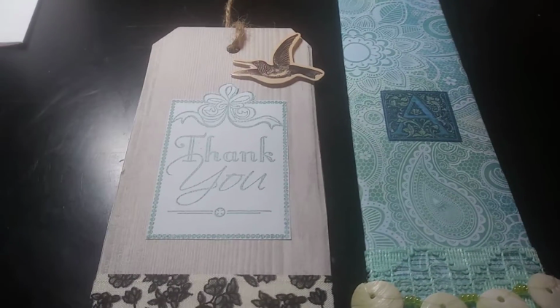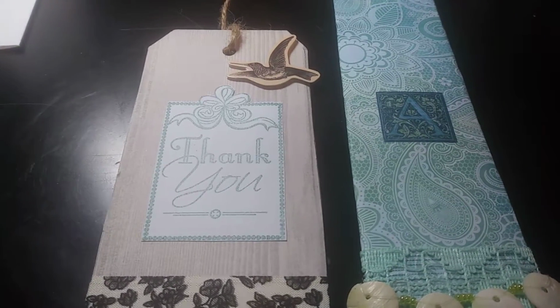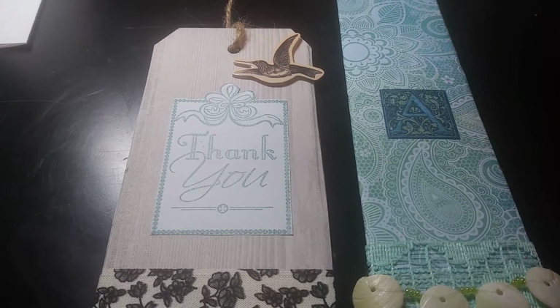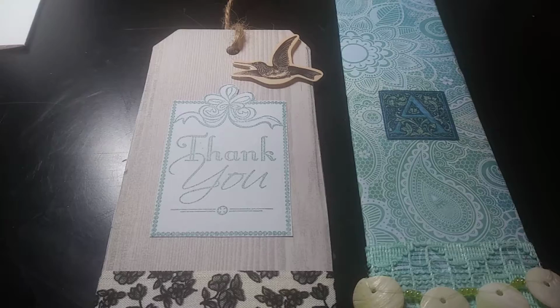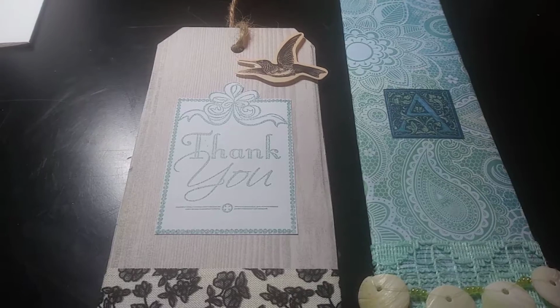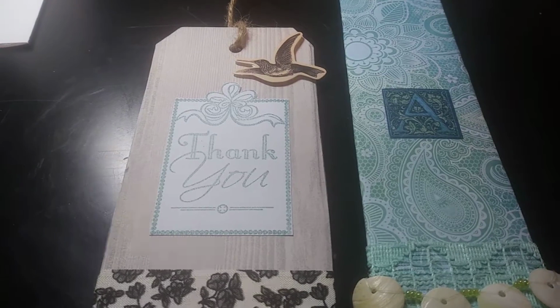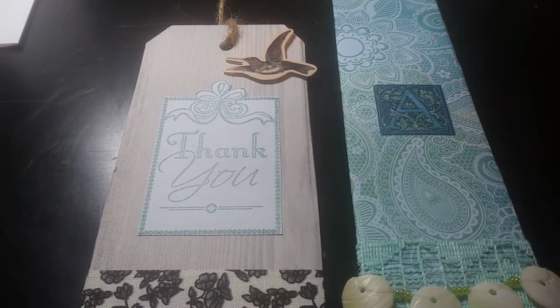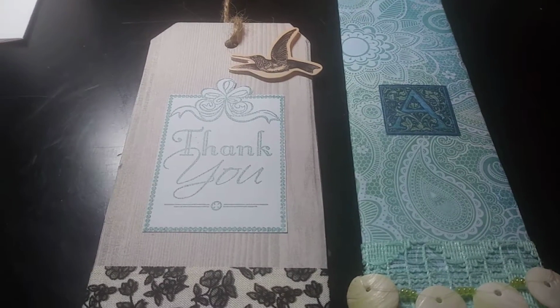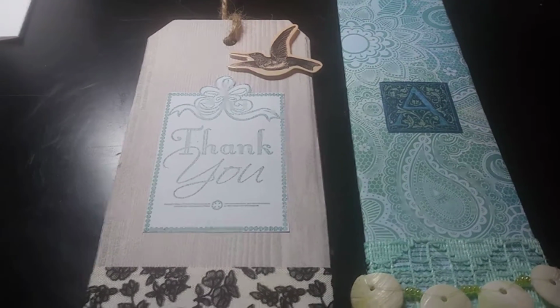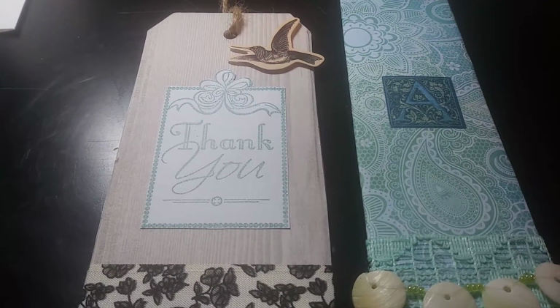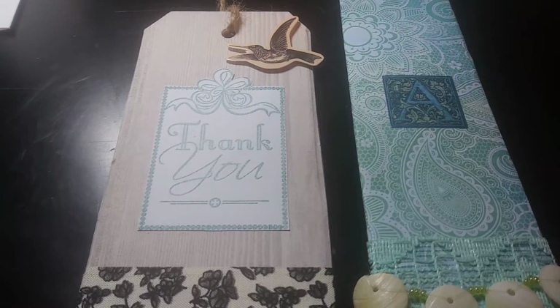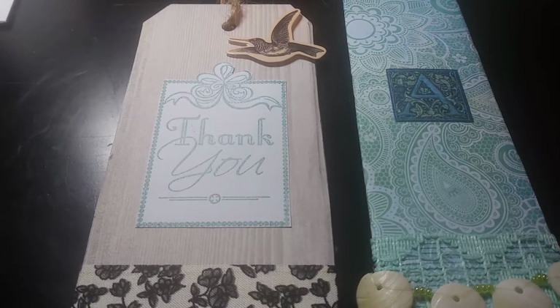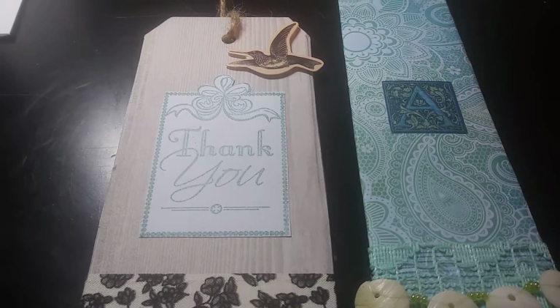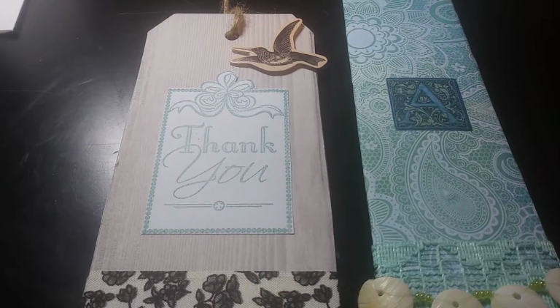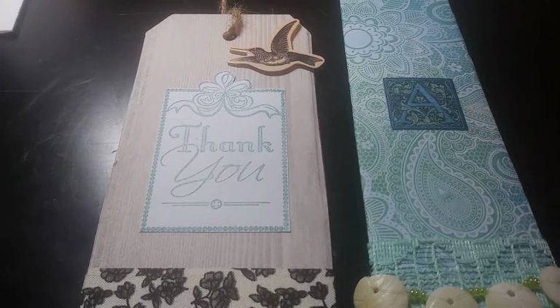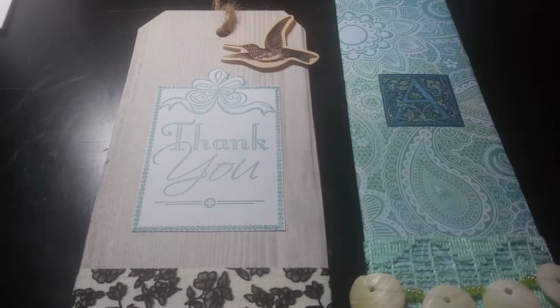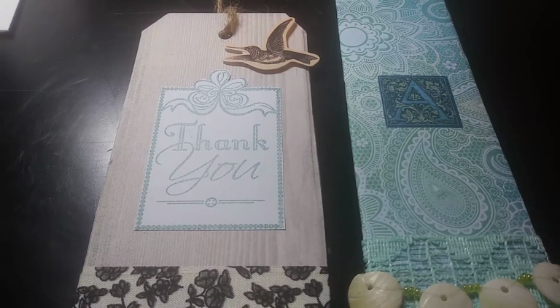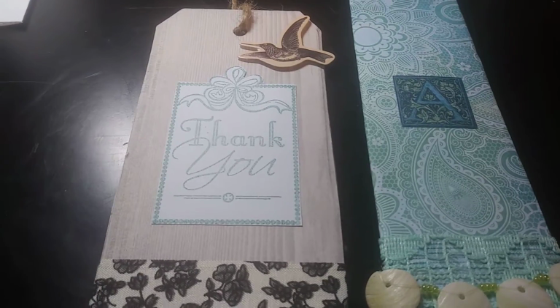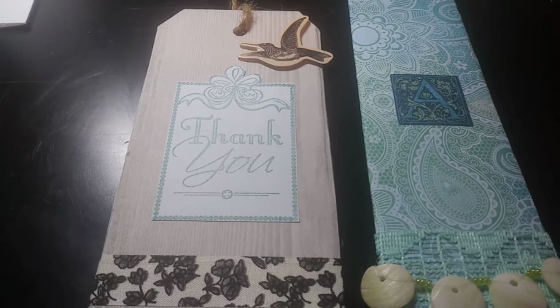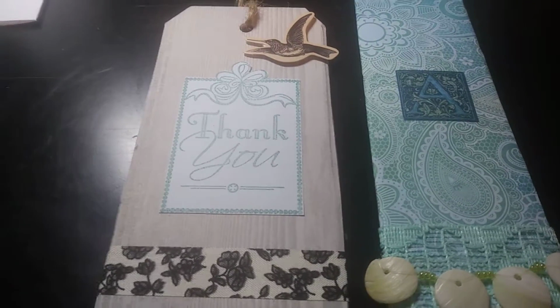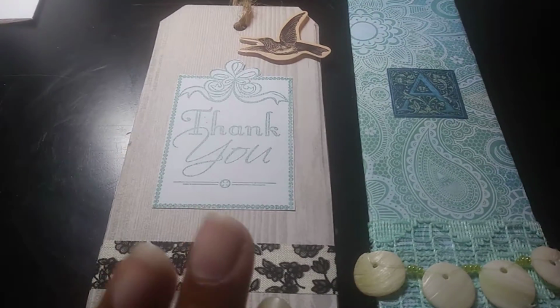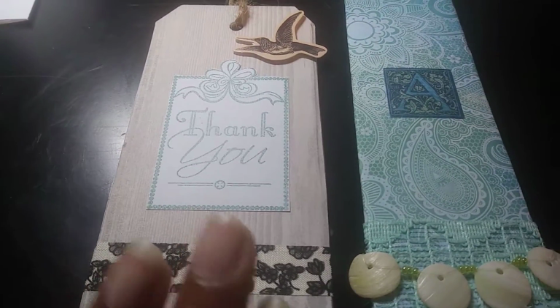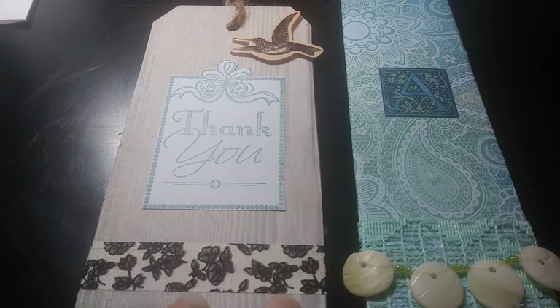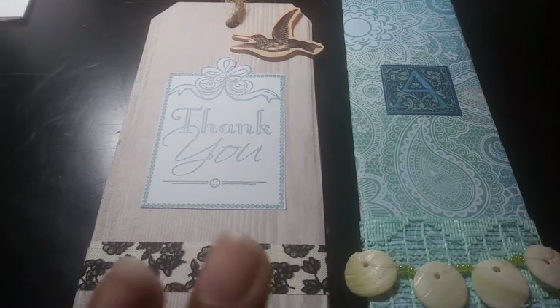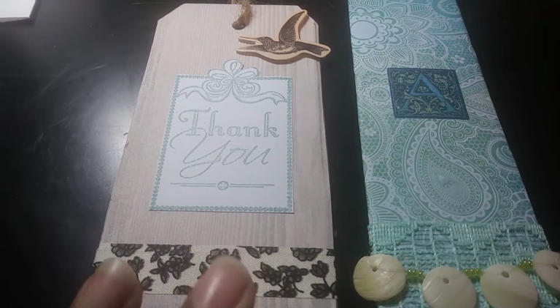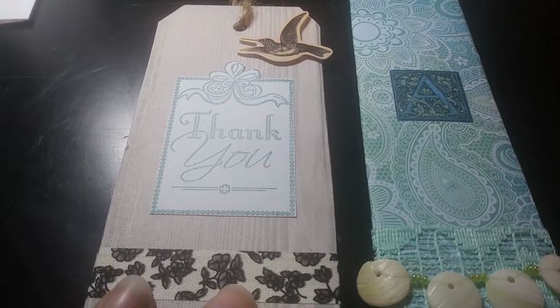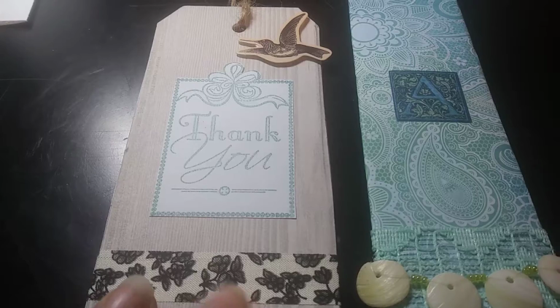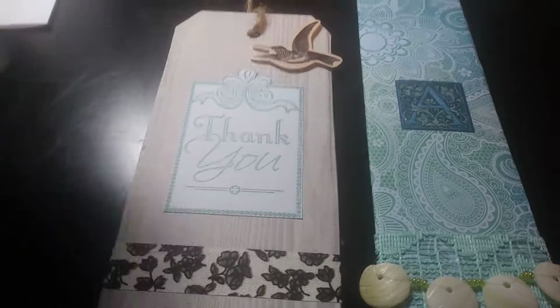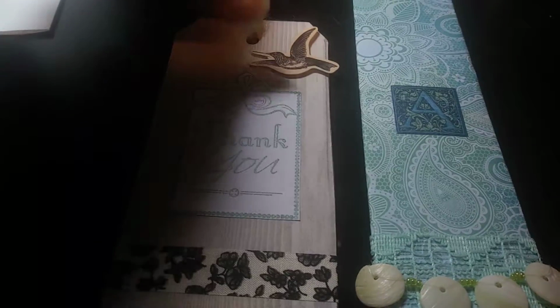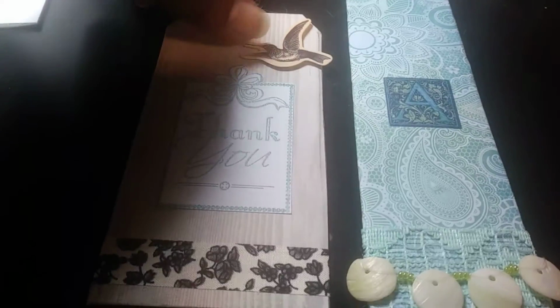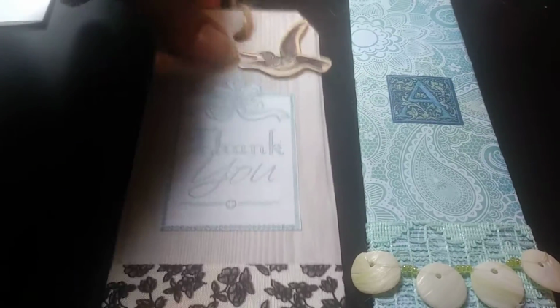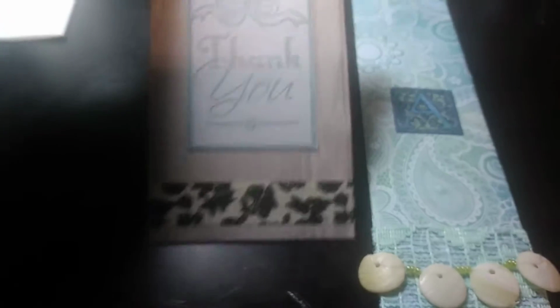I have some other projects that I'm working on, but I can't show them because one of them is for my mom and she watches my channel, so I don't want her to see what it is. But these are just two of the things I got done right now.